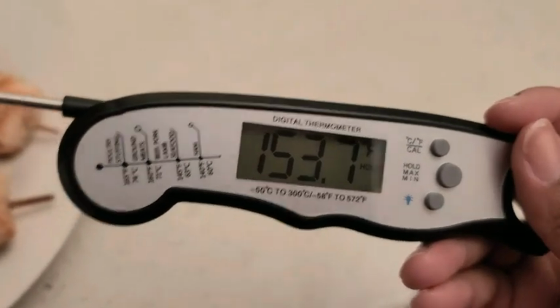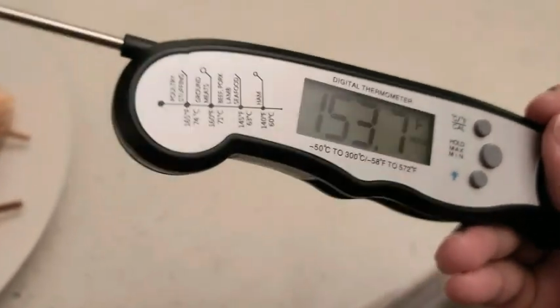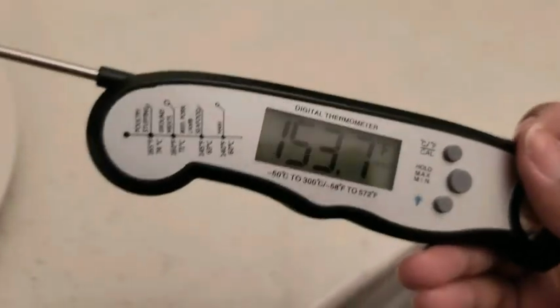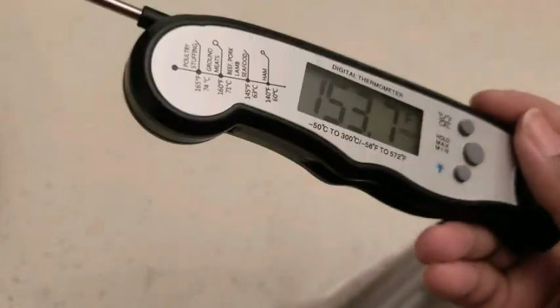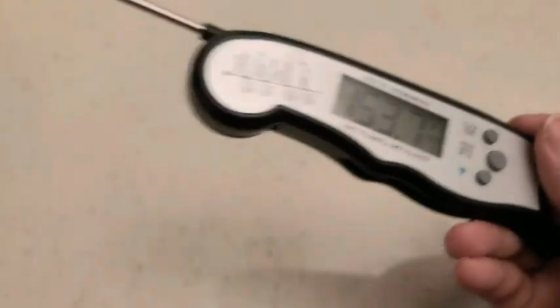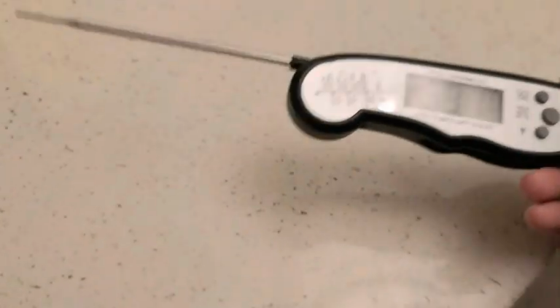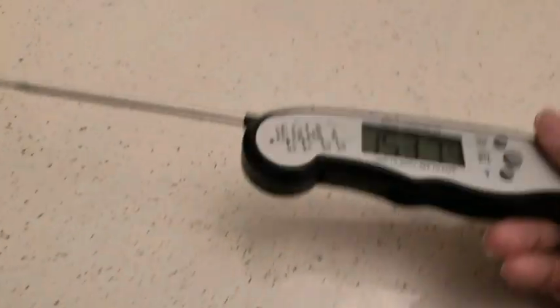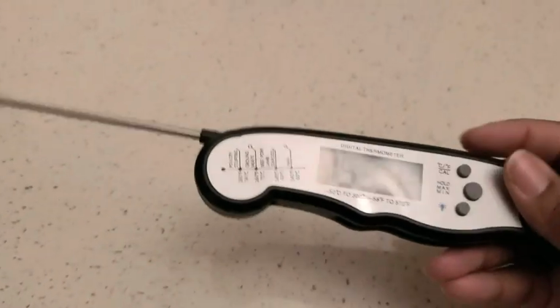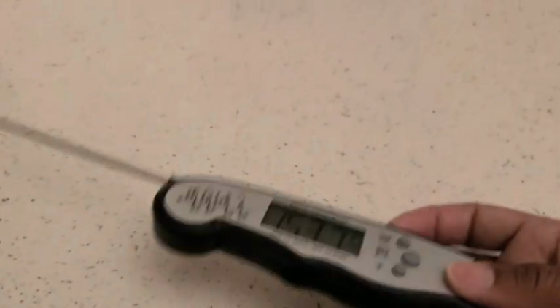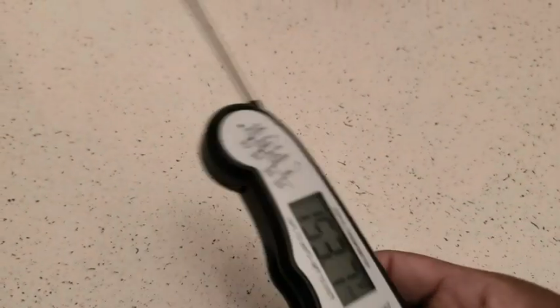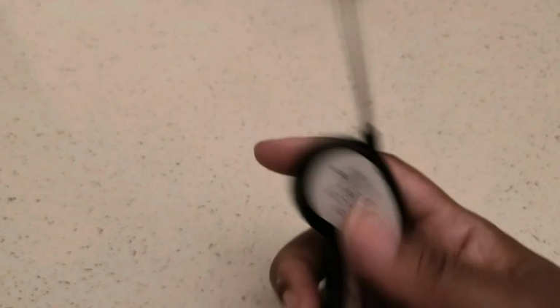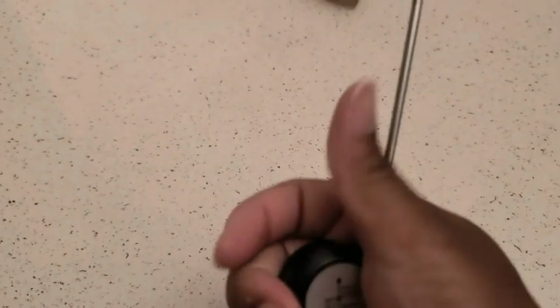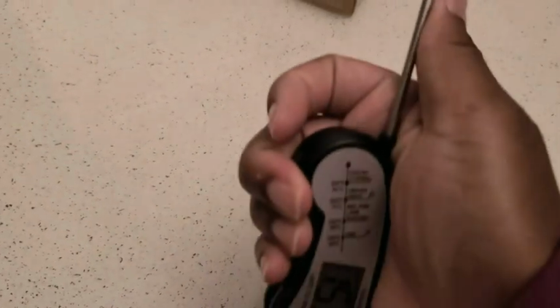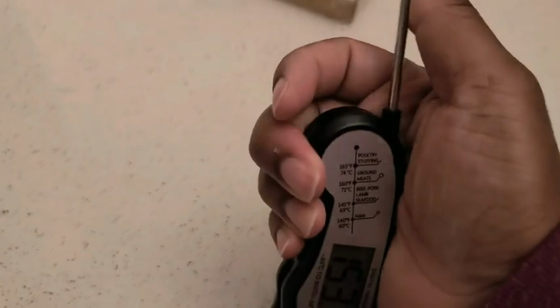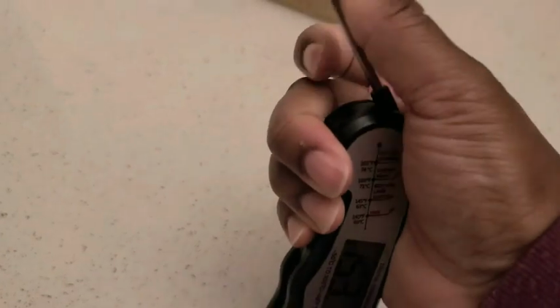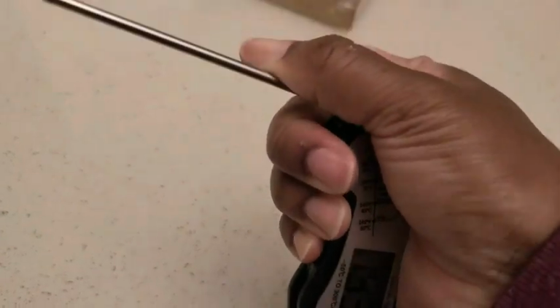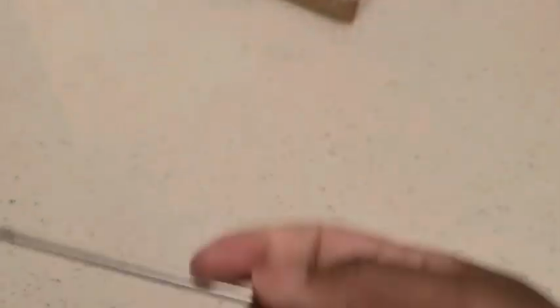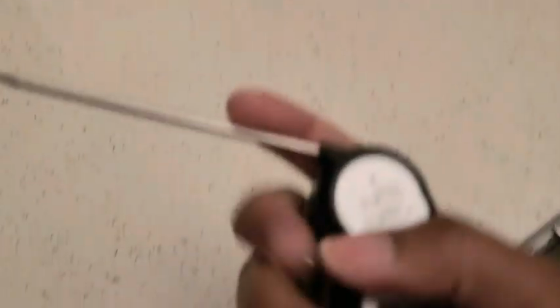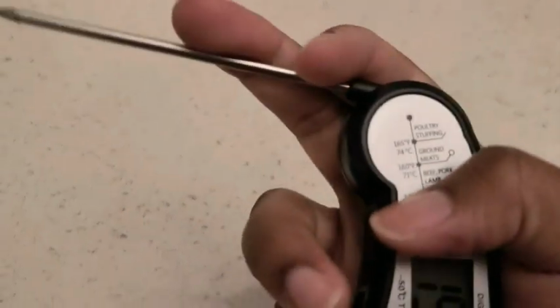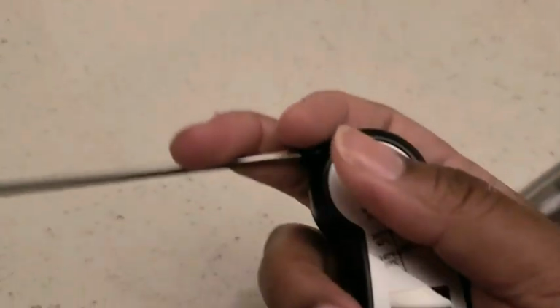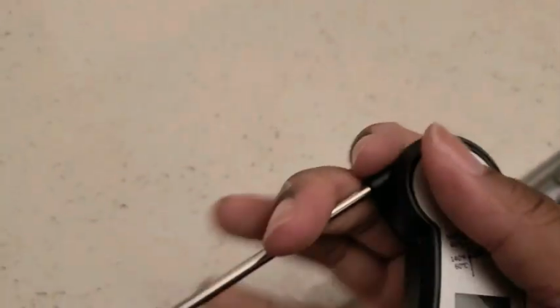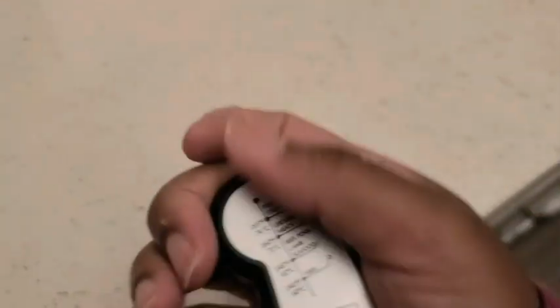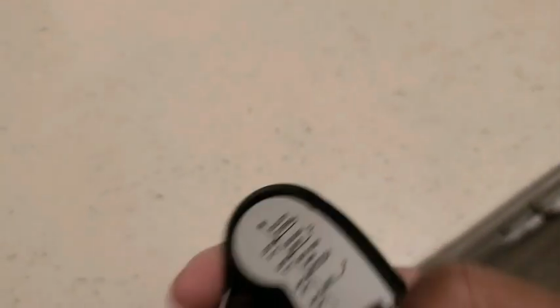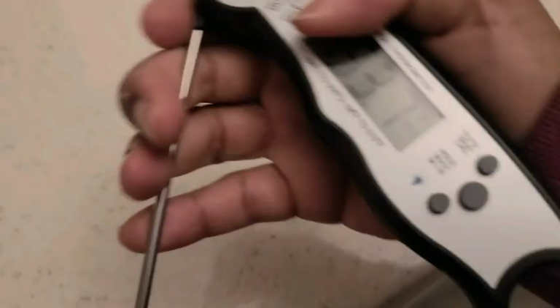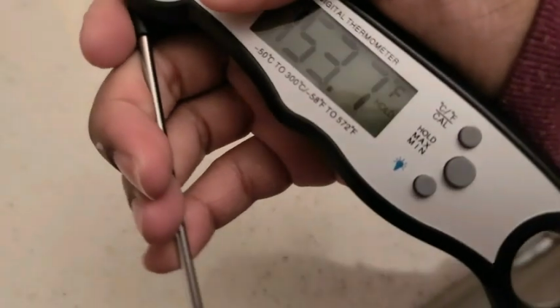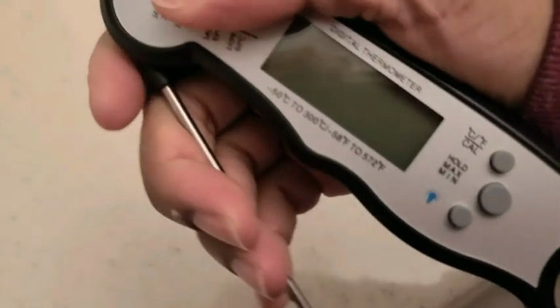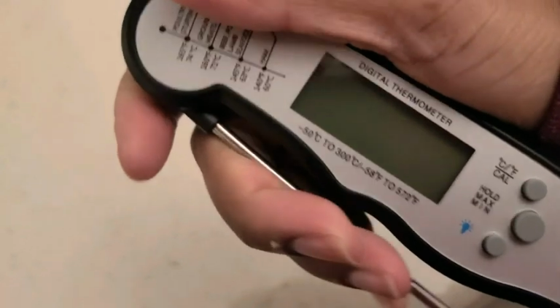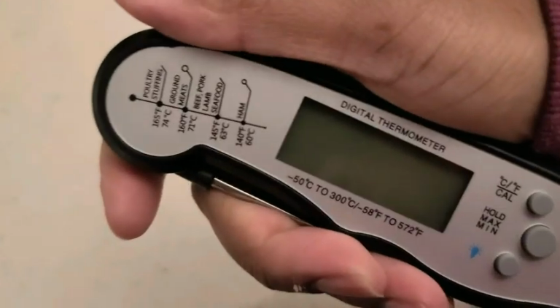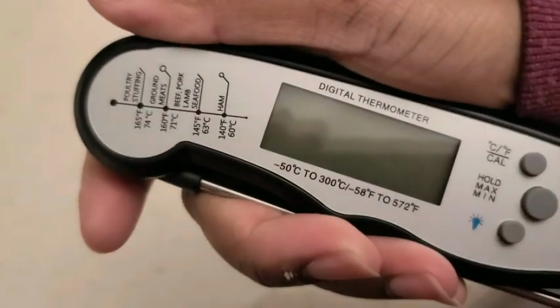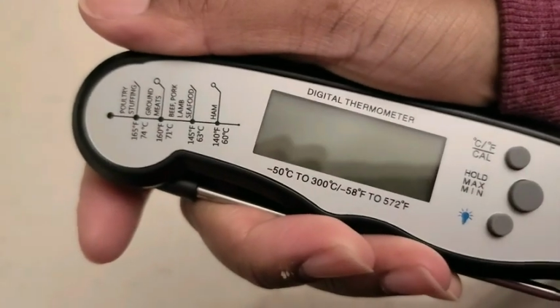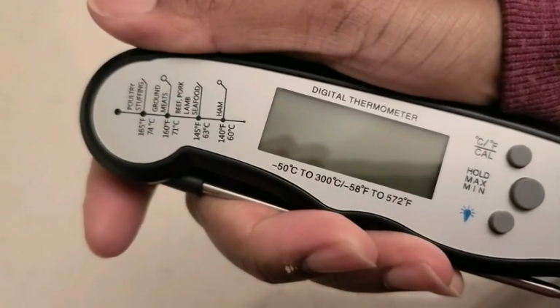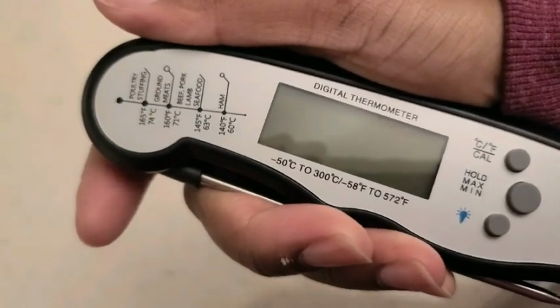When you want to turn this off, all you have to do is fold this down just like this, and as you see it turns off.